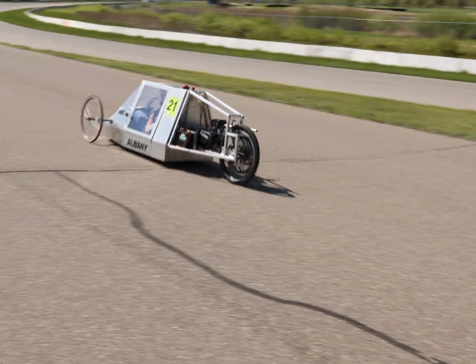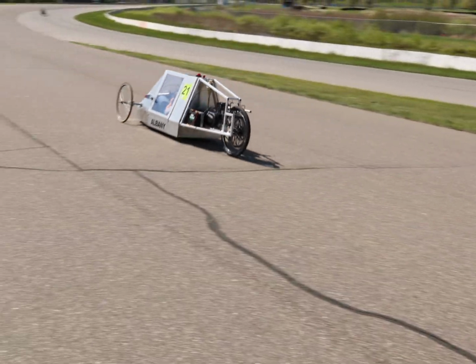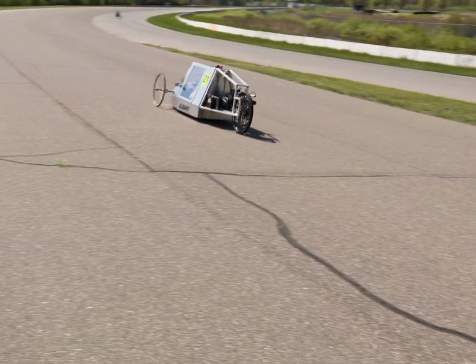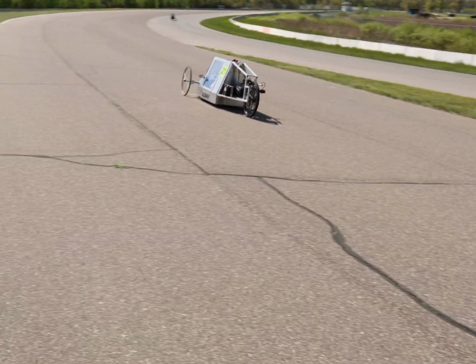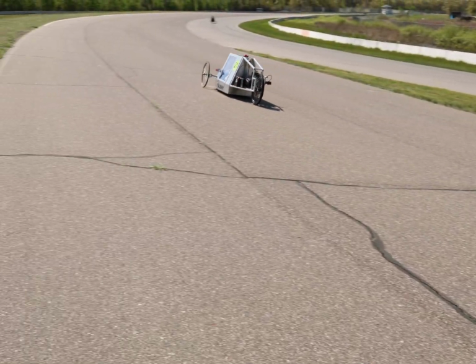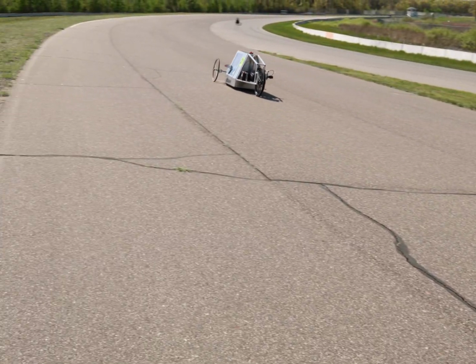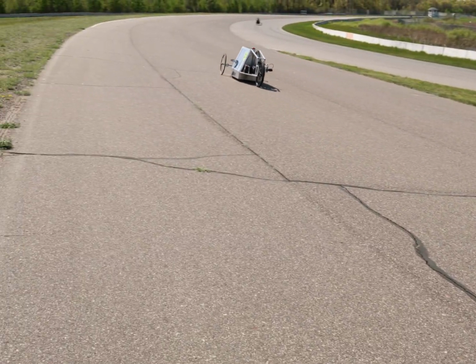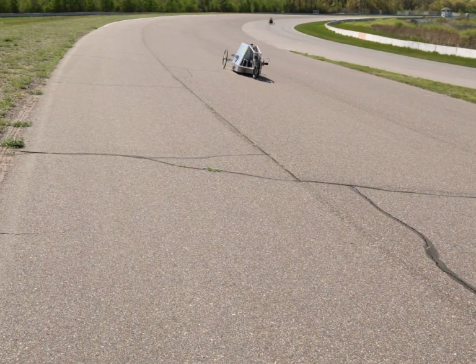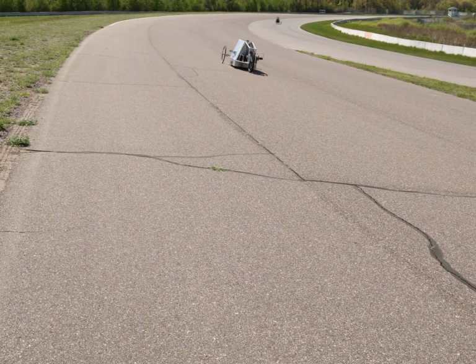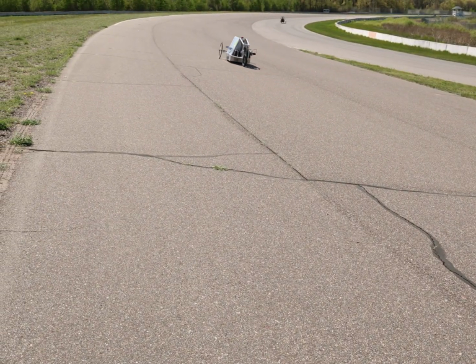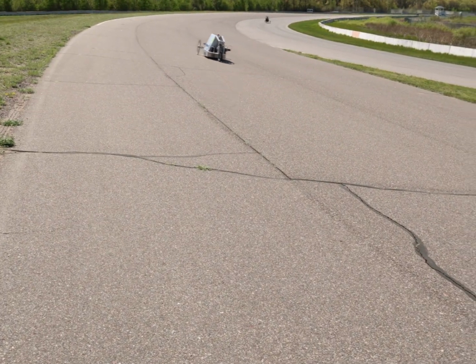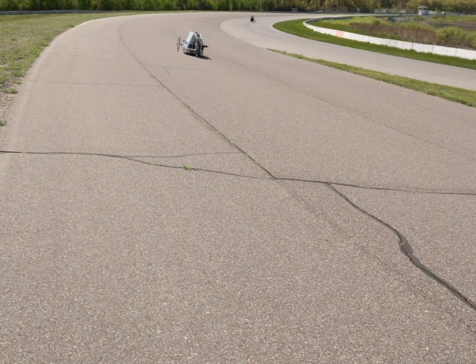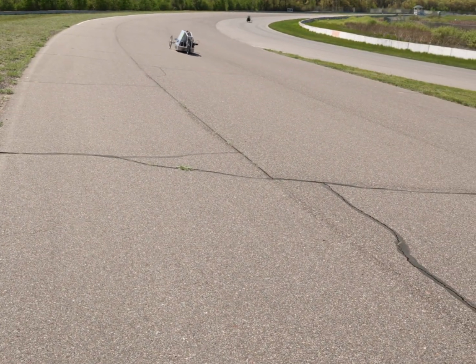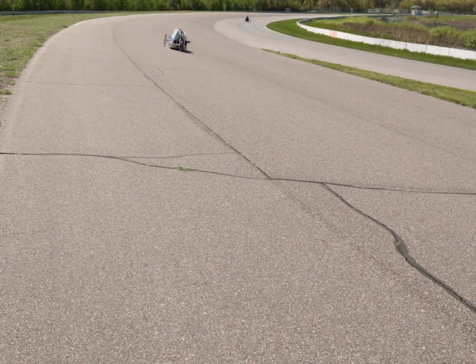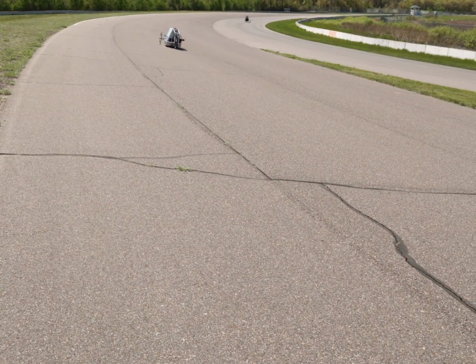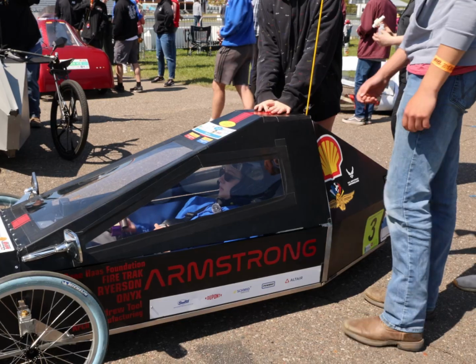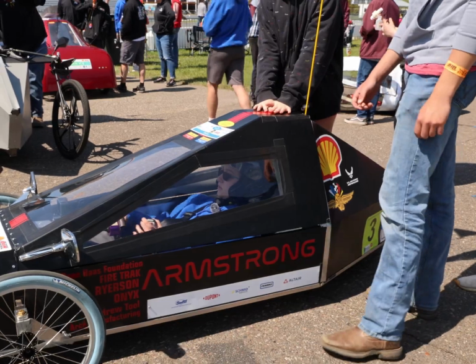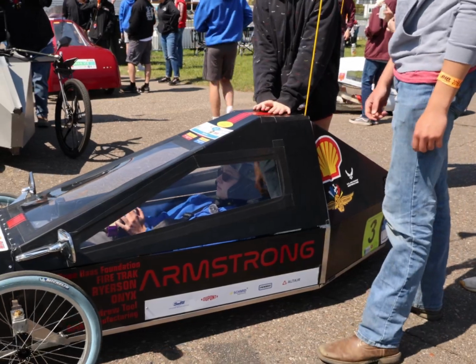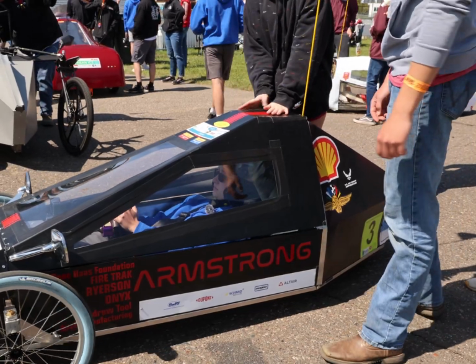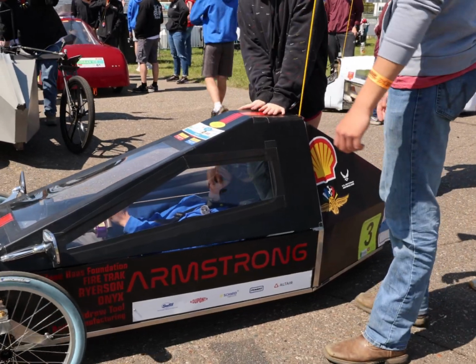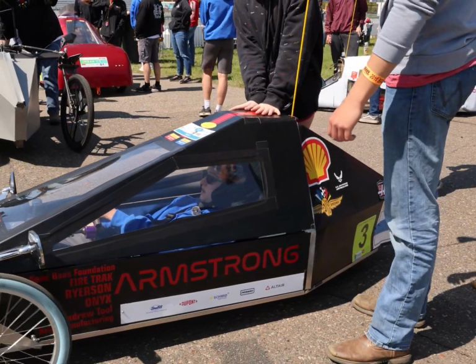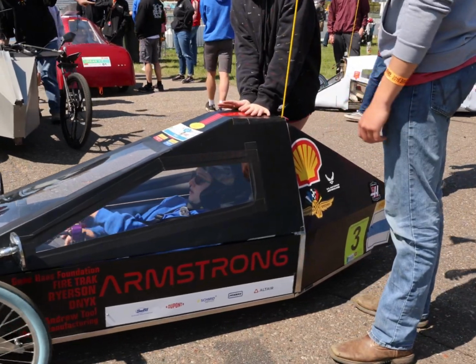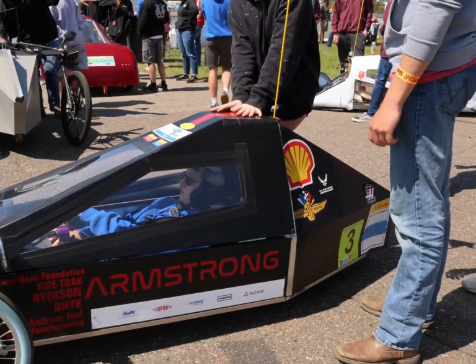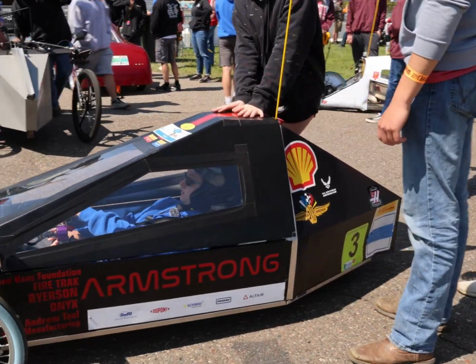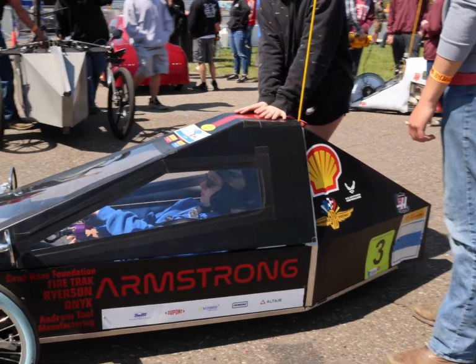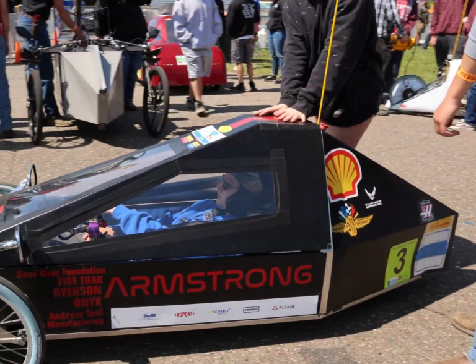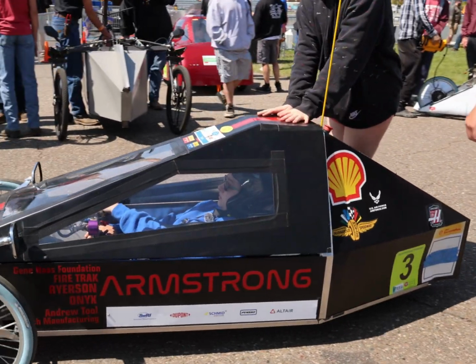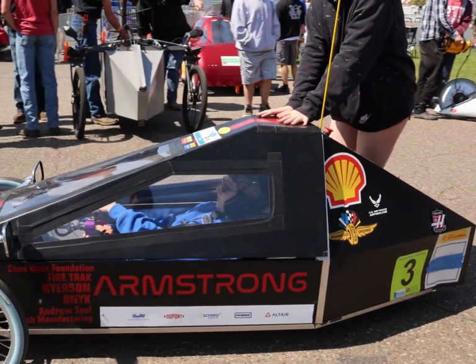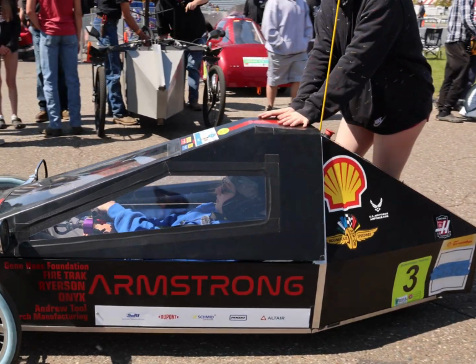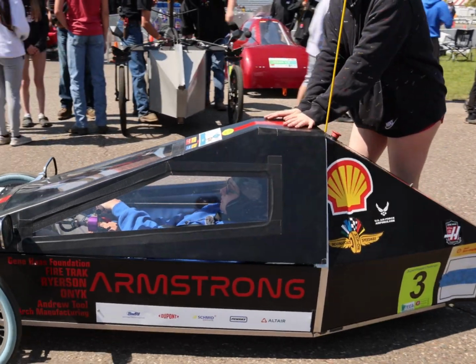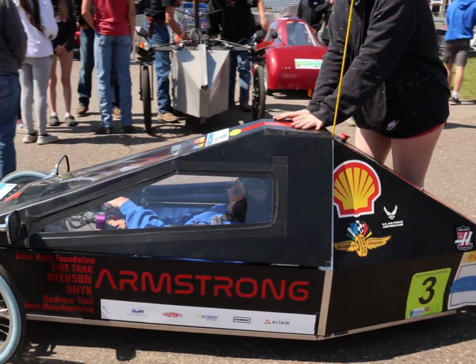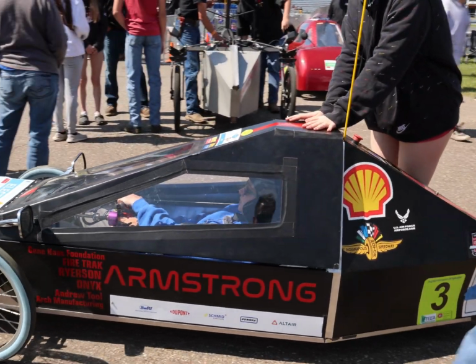Rather than us telling you how the programs work, we have Kira from Armstrong High School taking you for a lap and explaining how programs function and how the competitions work.